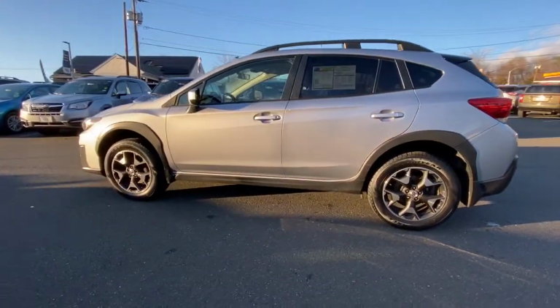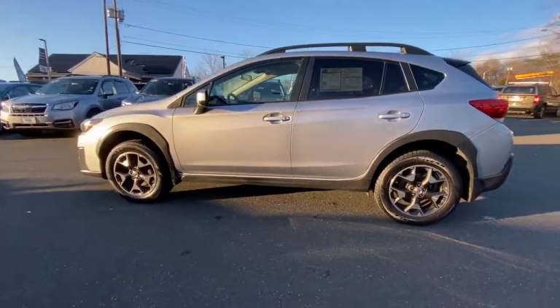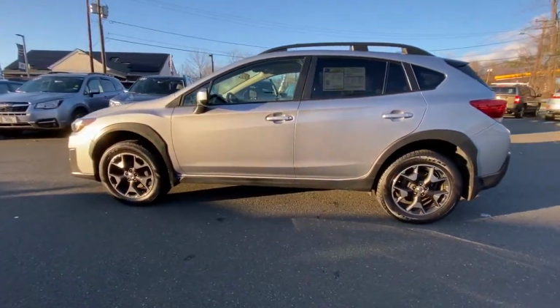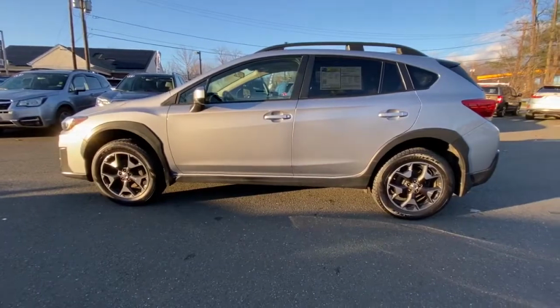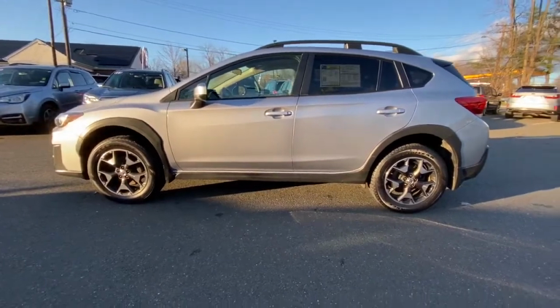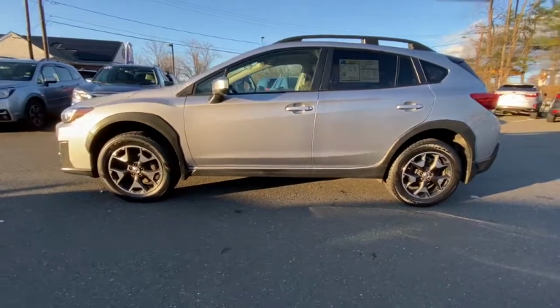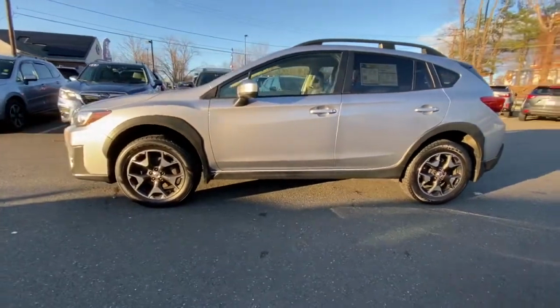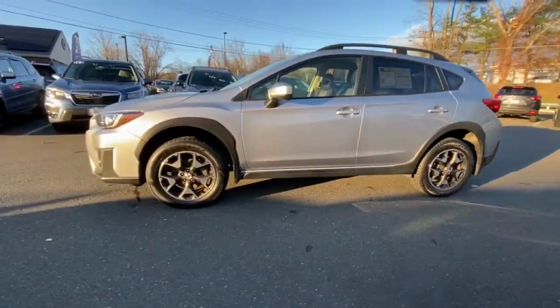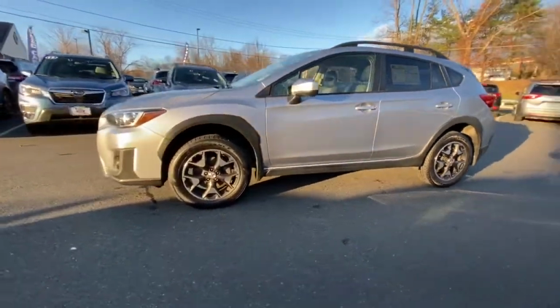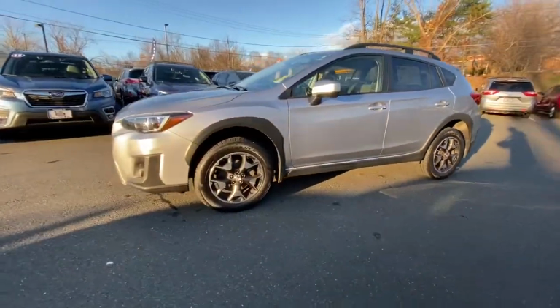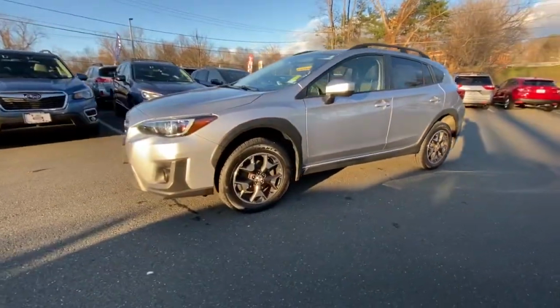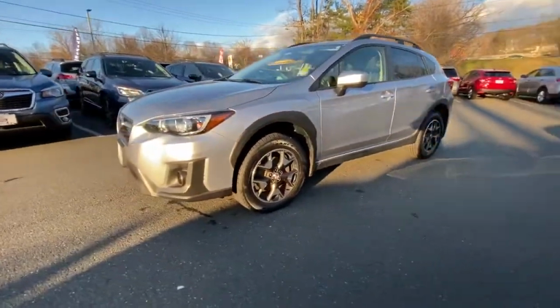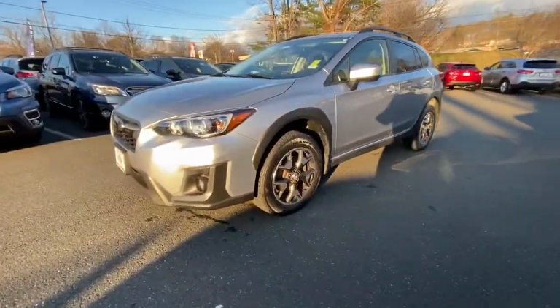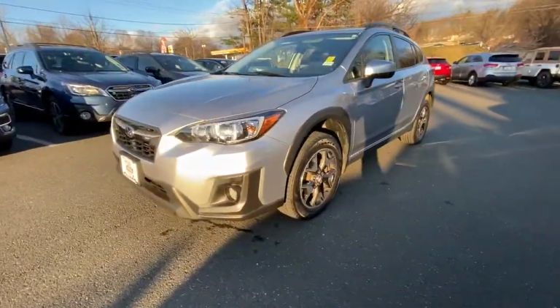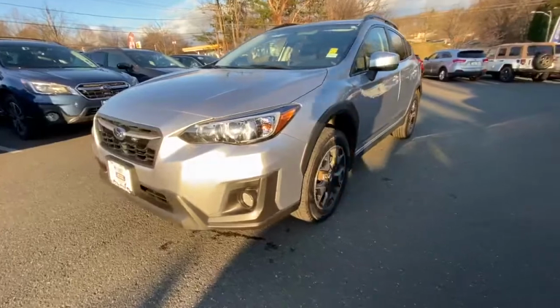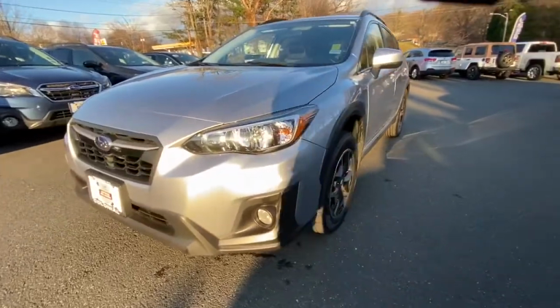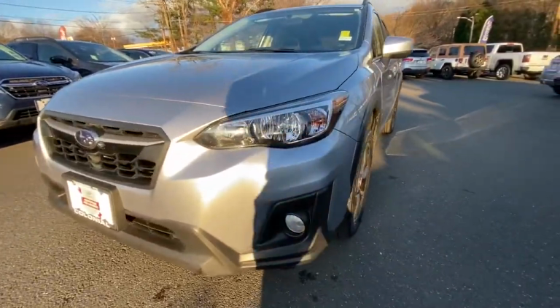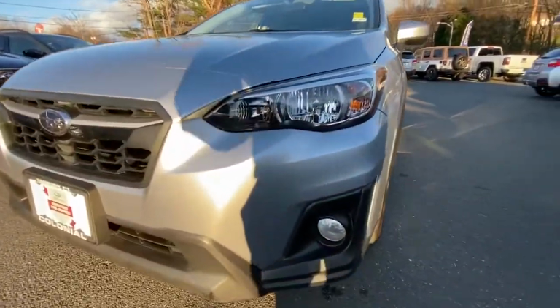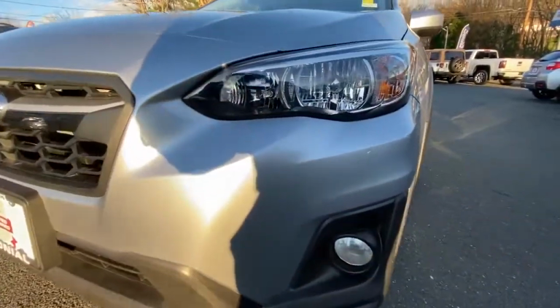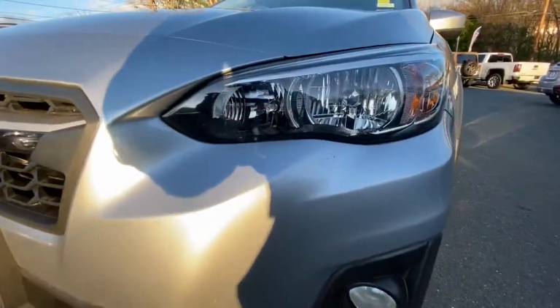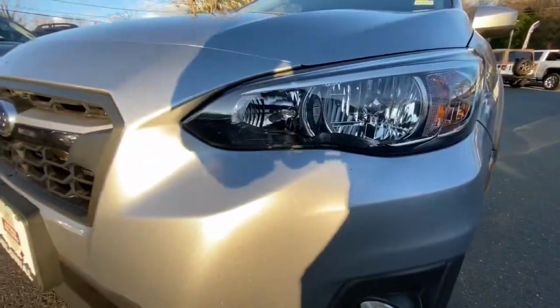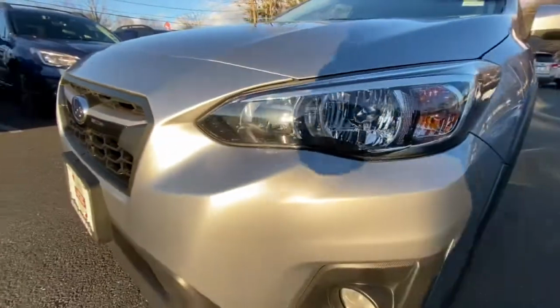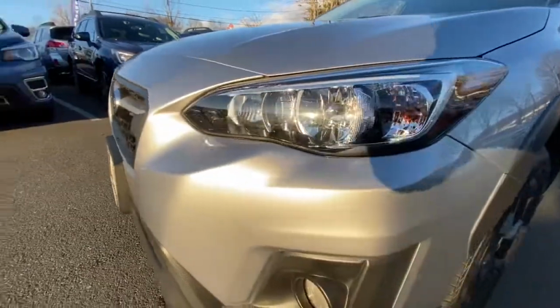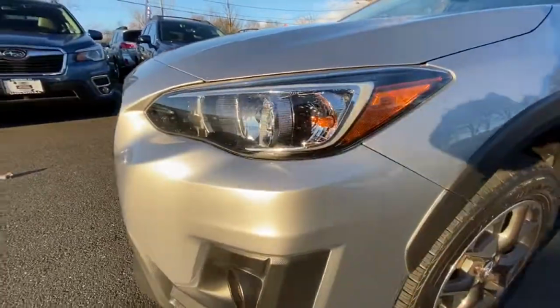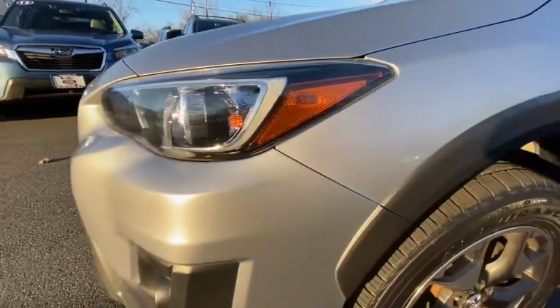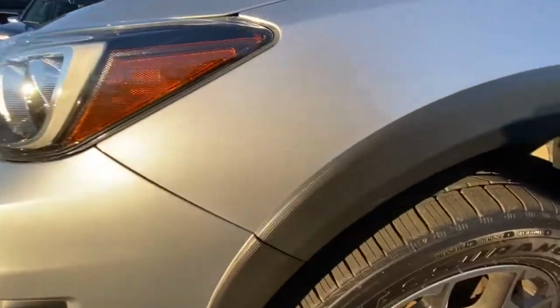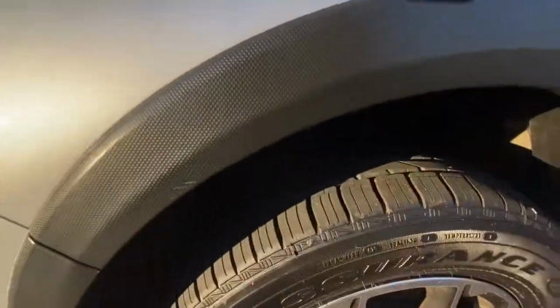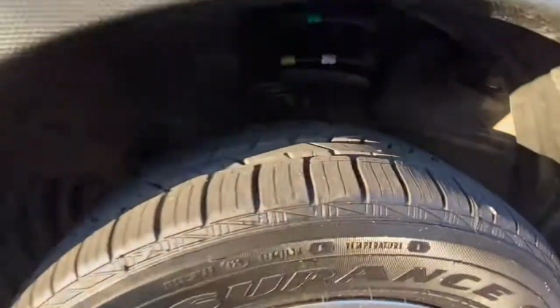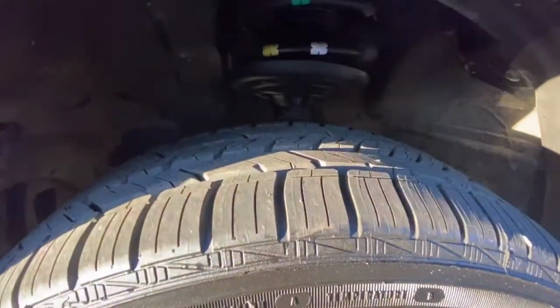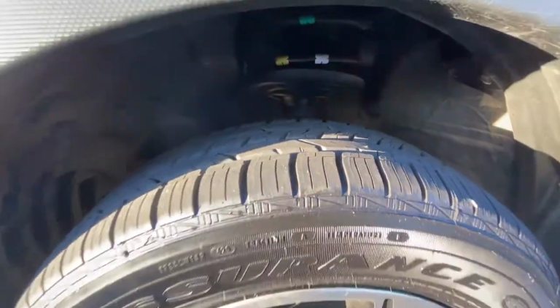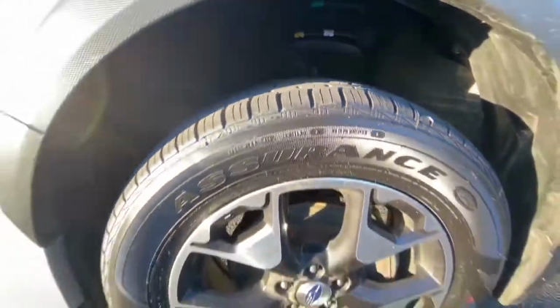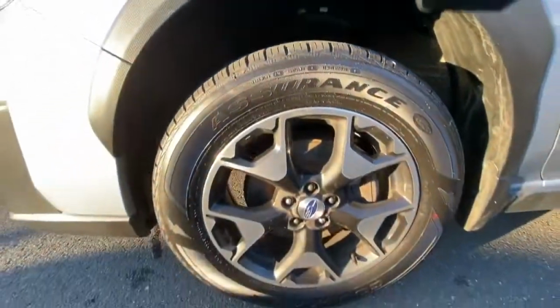Keyless entry, leather steering wheel, rear spoiler, traction control, intermittent wipers, cruise control, power windows, ABS, power steering. SUV capability with a comfortable car-like ride. That's the Crosstrek.